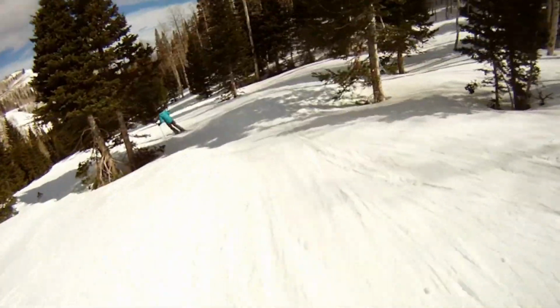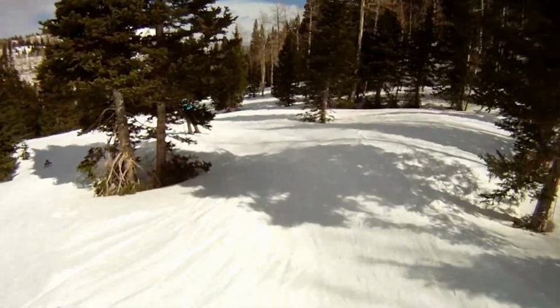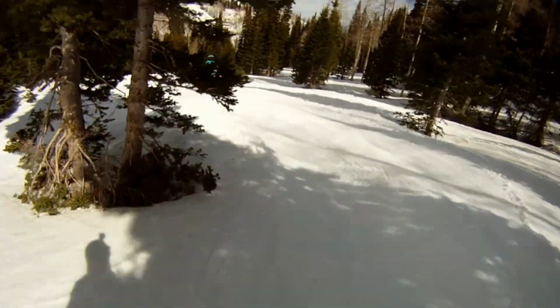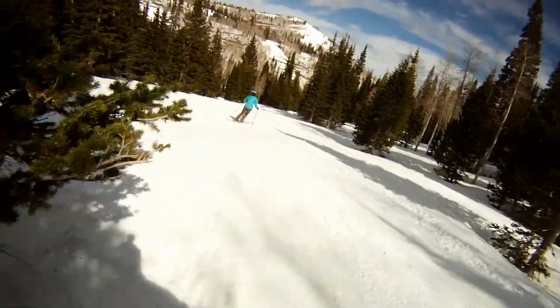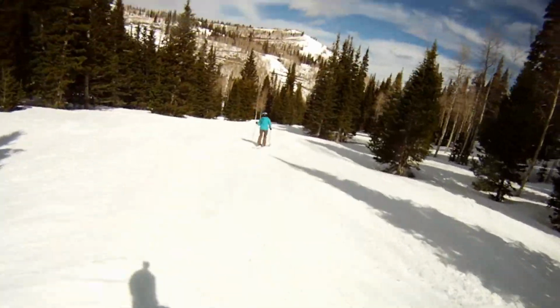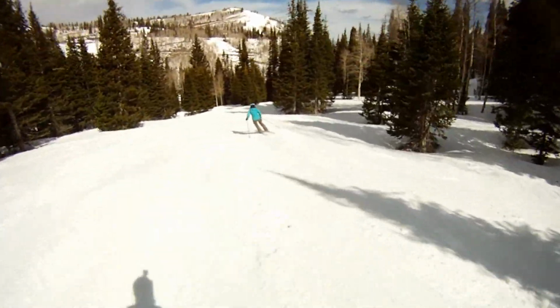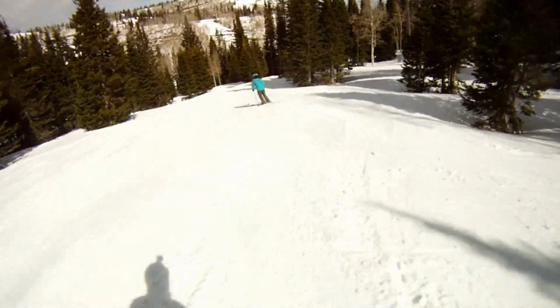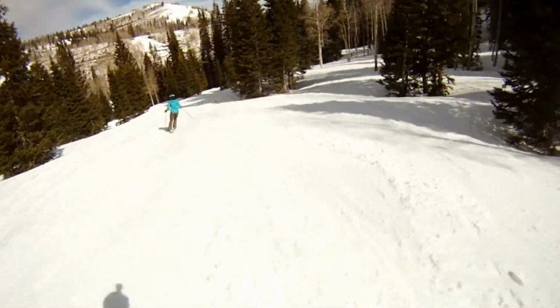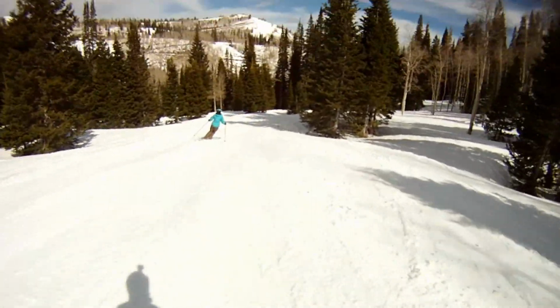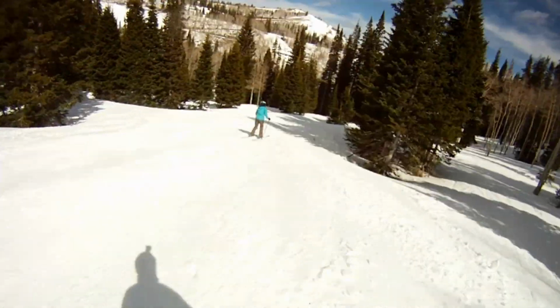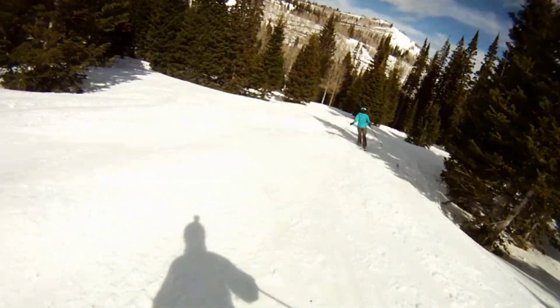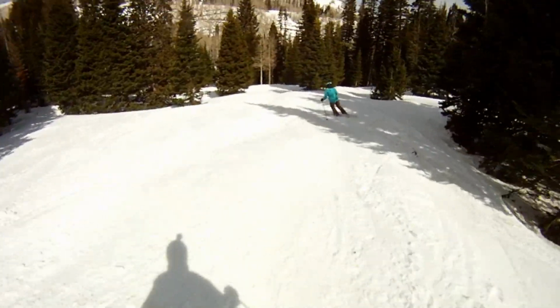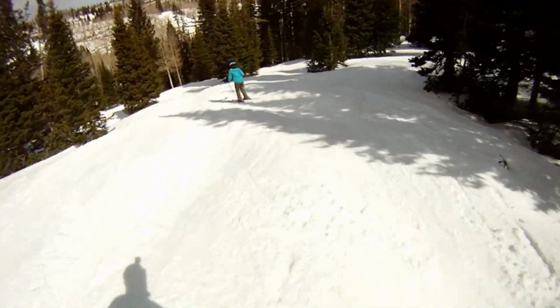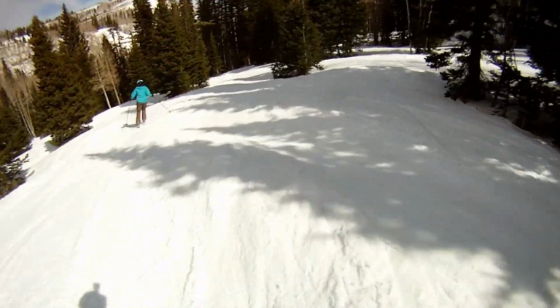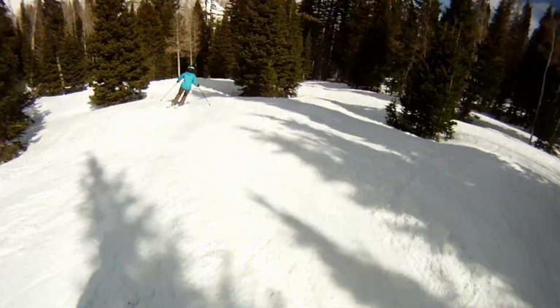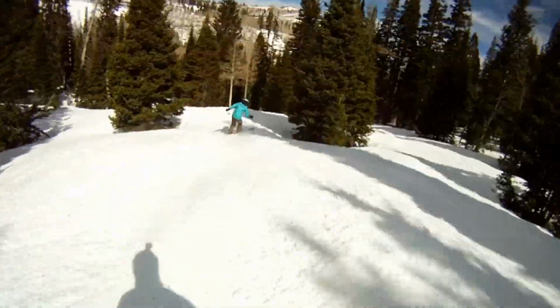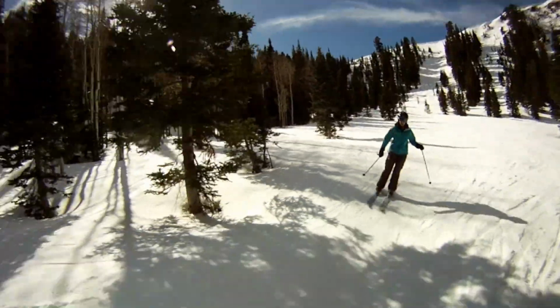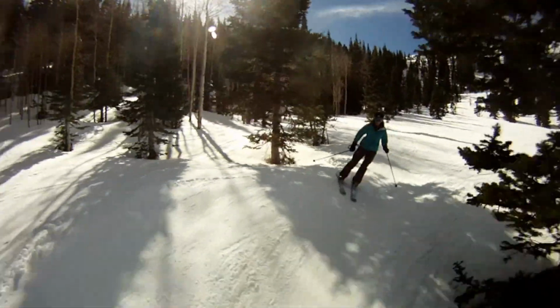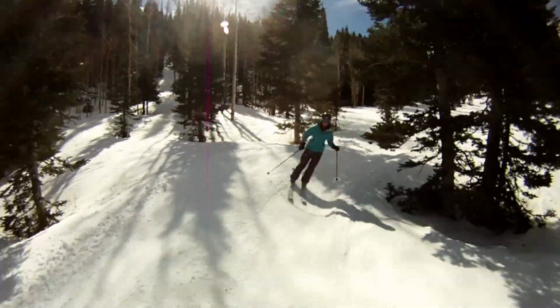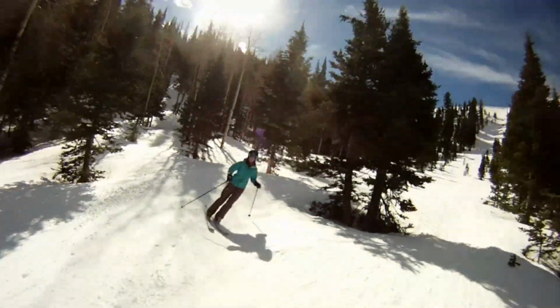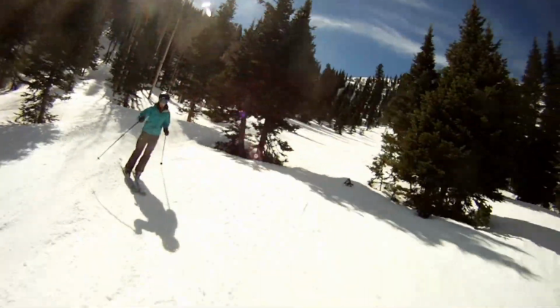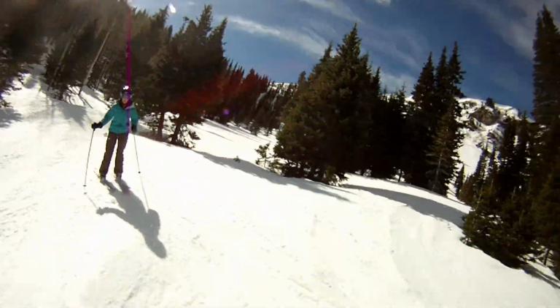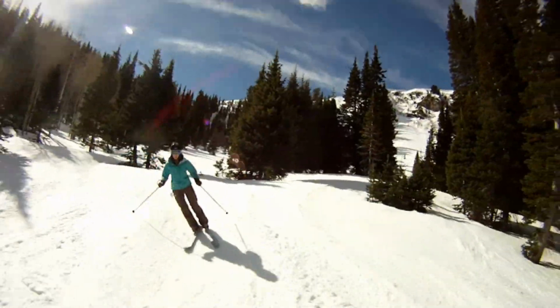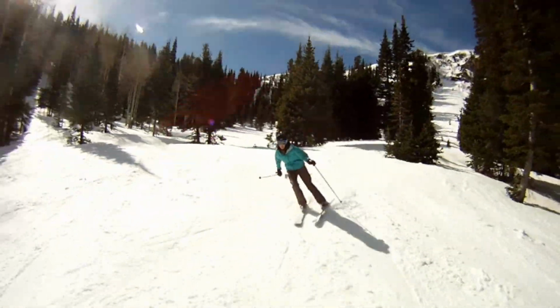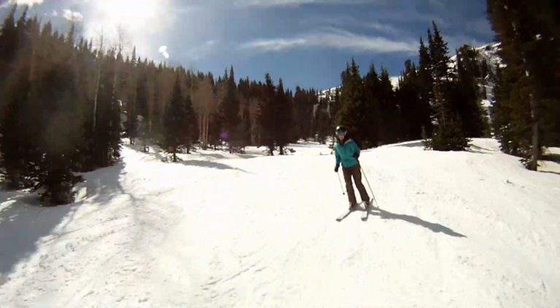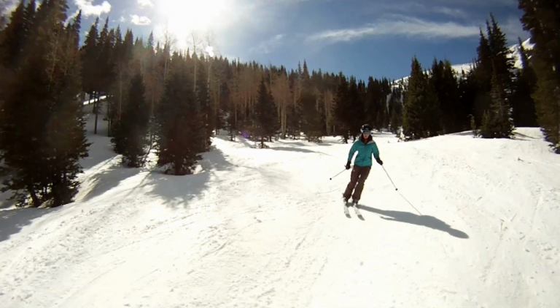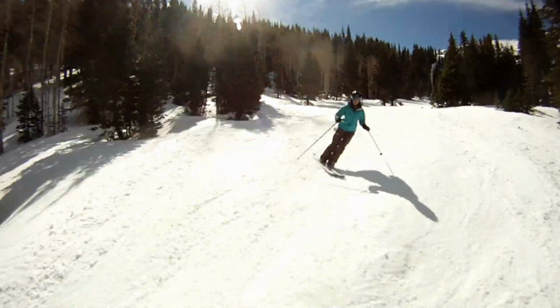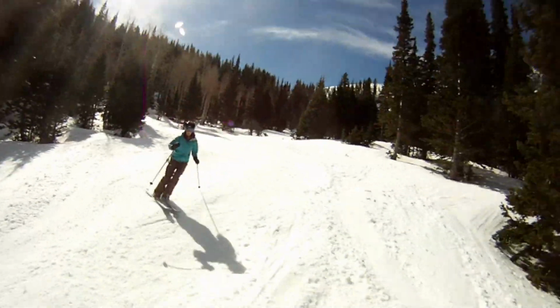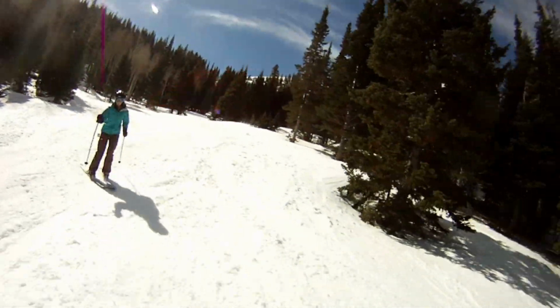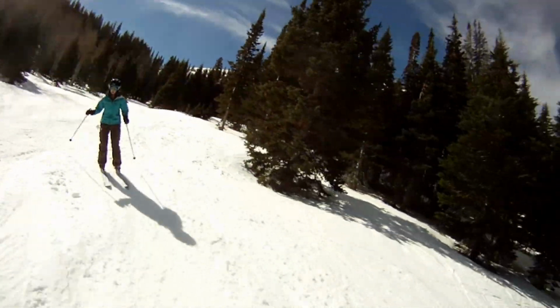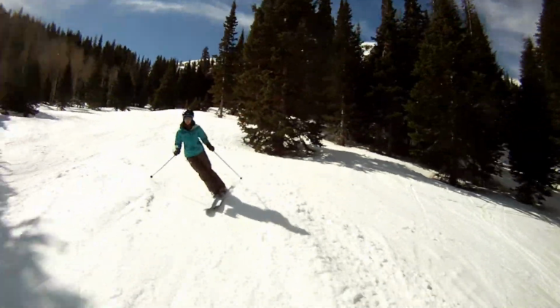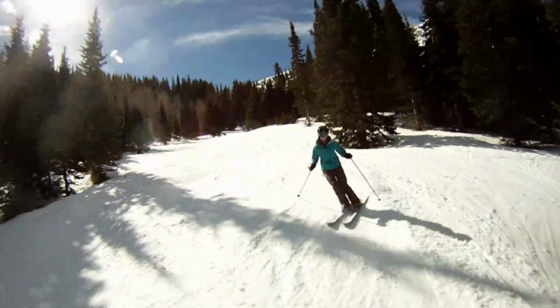Beyond that, the slope becomes gentler and it's fun to ski through the trees and varied terrain. Chute number 10 is a wonderful spring skiing run that's well worth the short hike required.